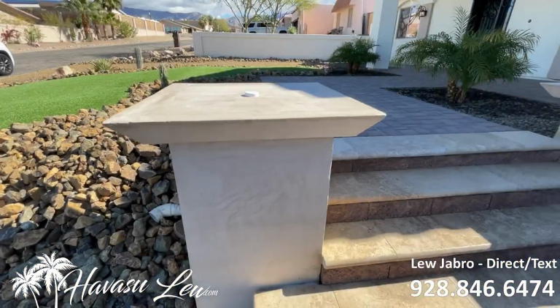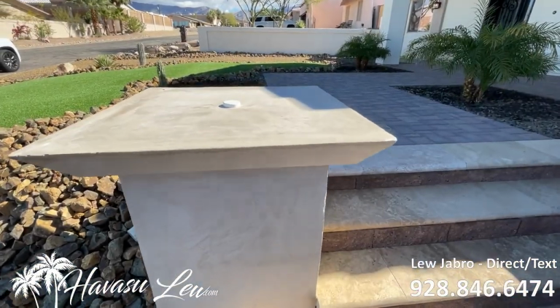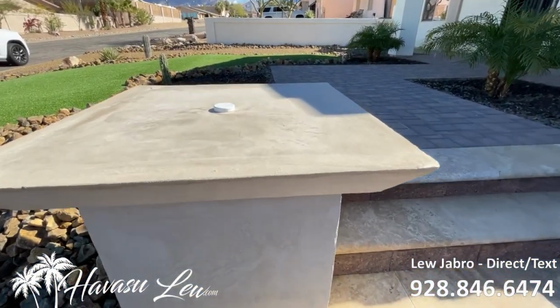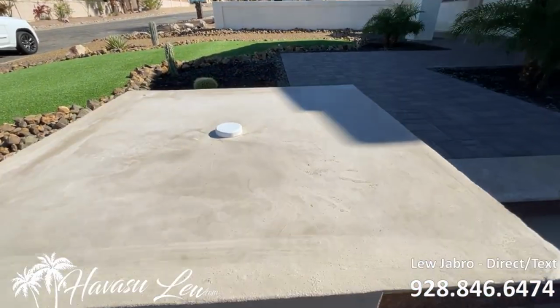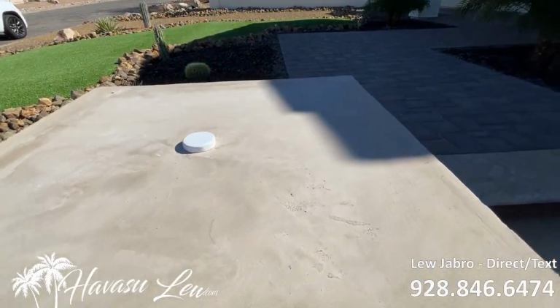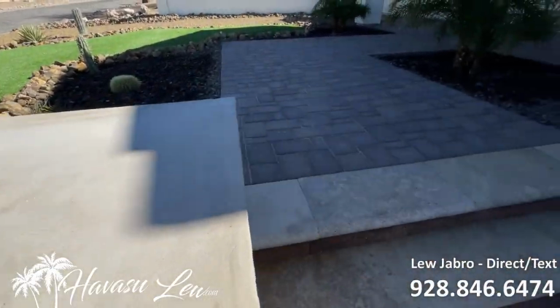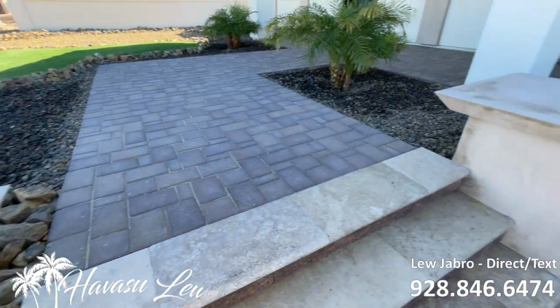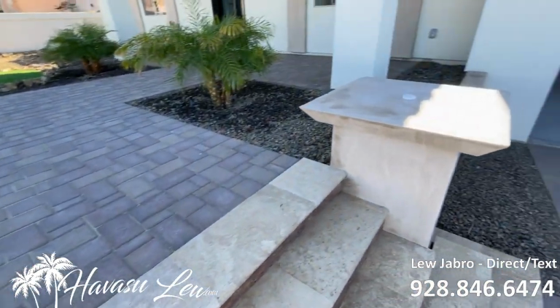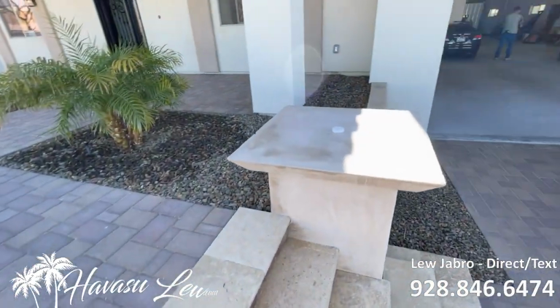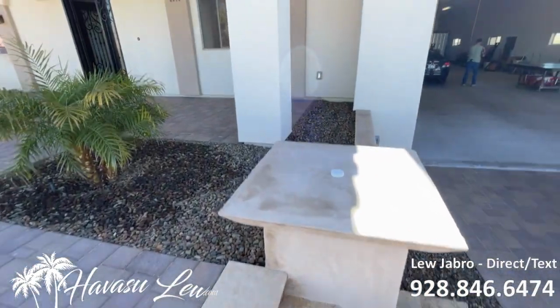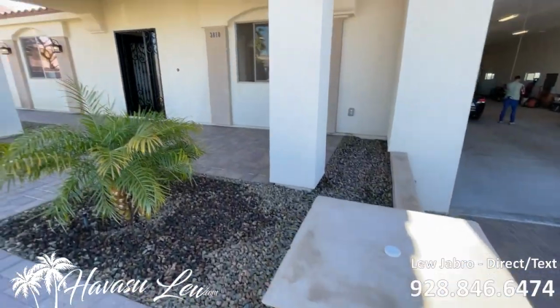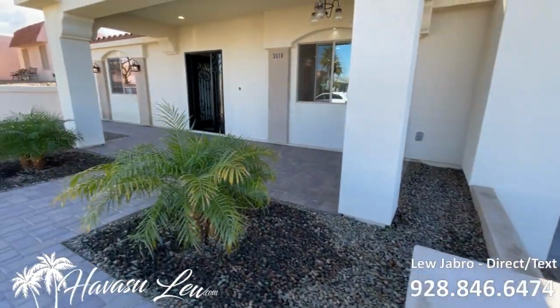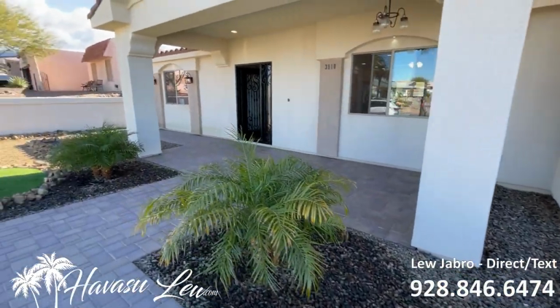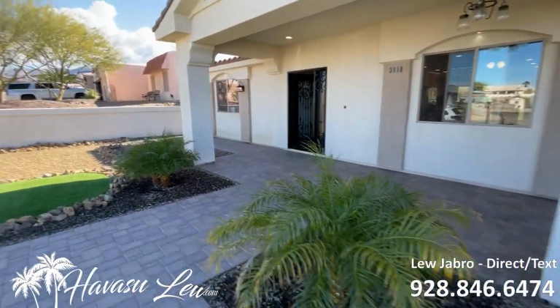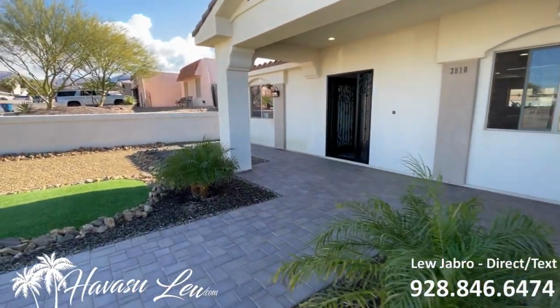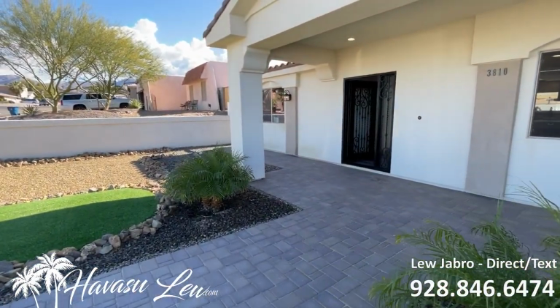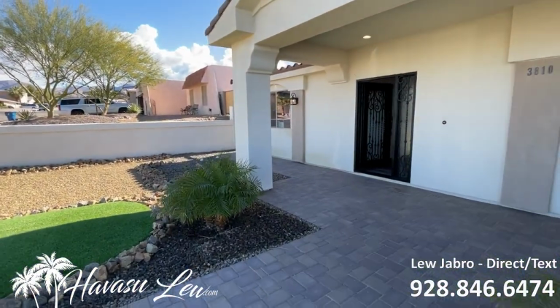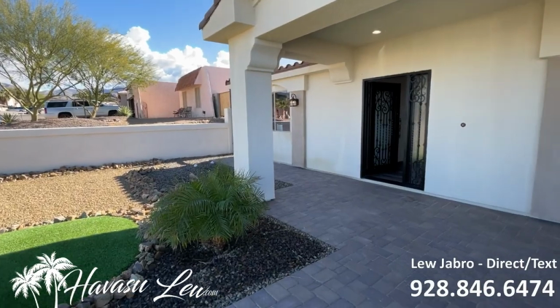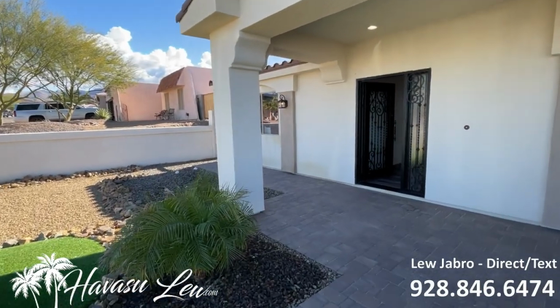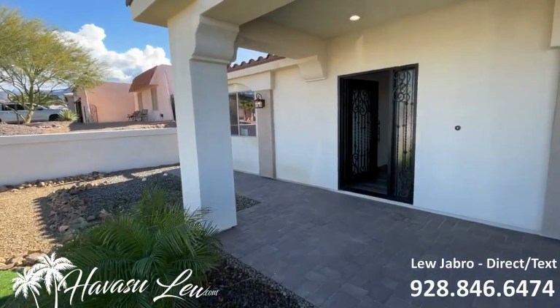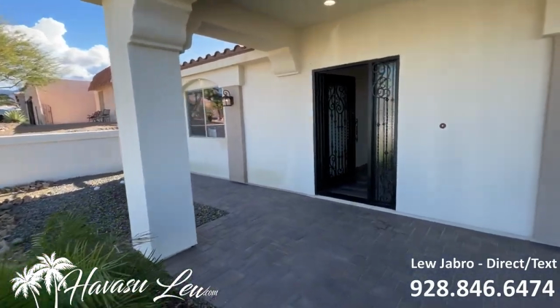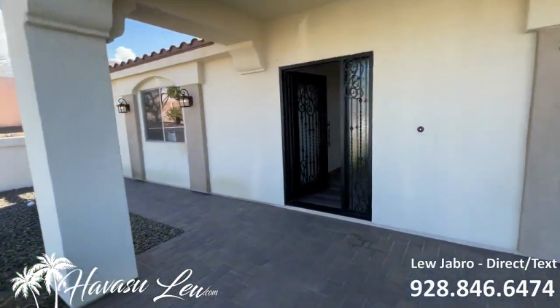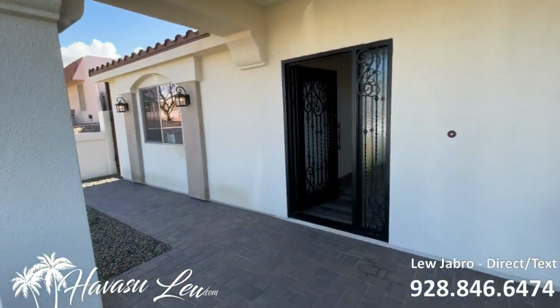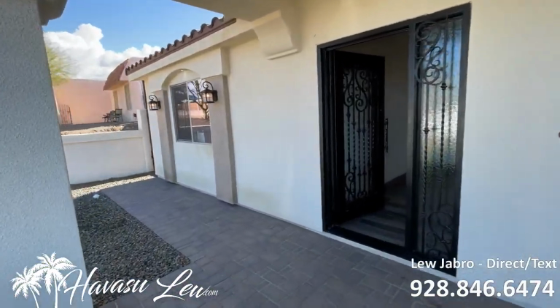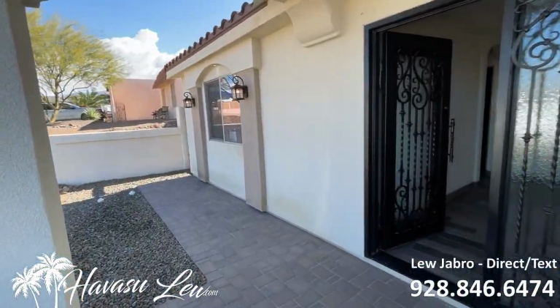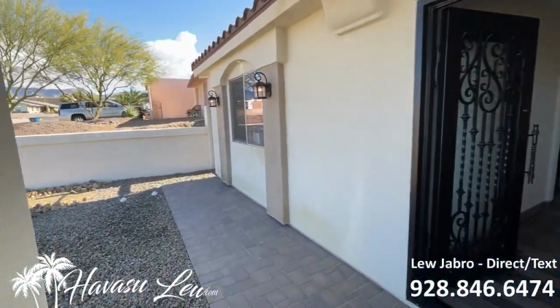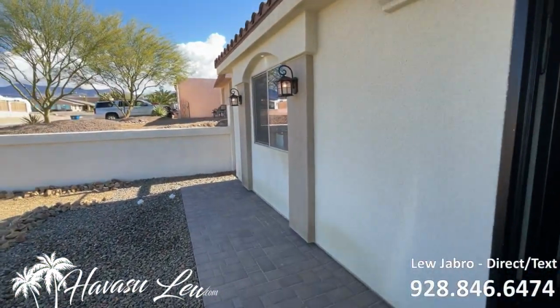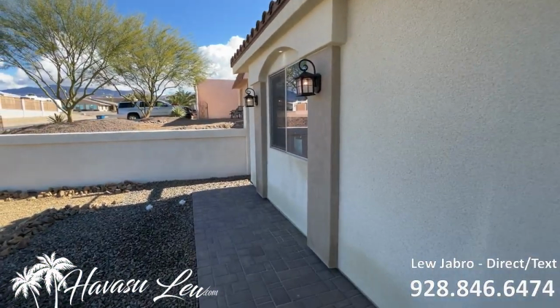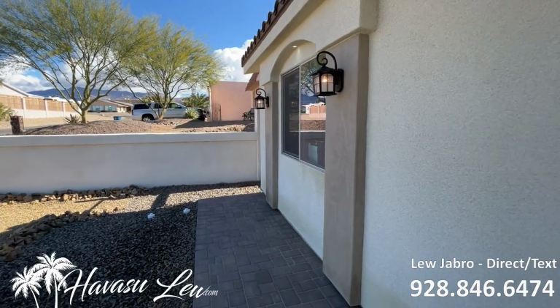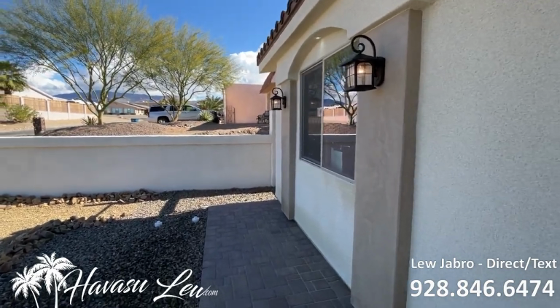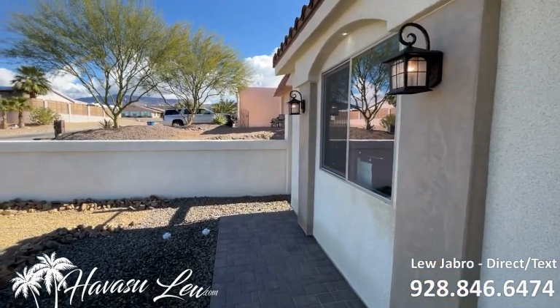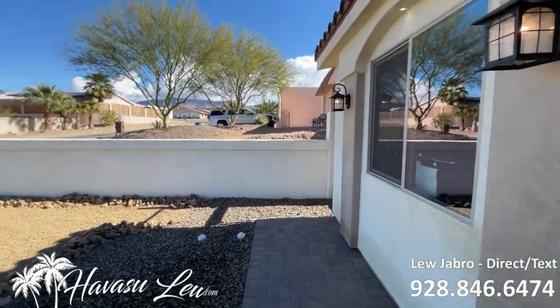So you've got pre-plumb for gas fixtures in the future right here — little lamps or something if you wanted to do that. All paver entry and drive. Beautiful steel door. This house was completely redone from the studs up.